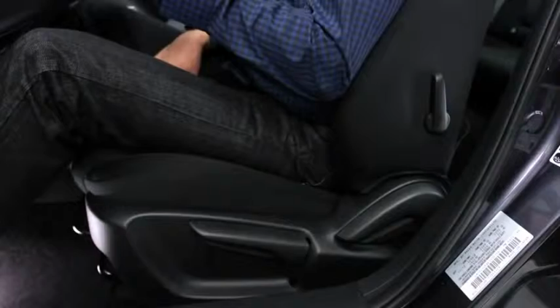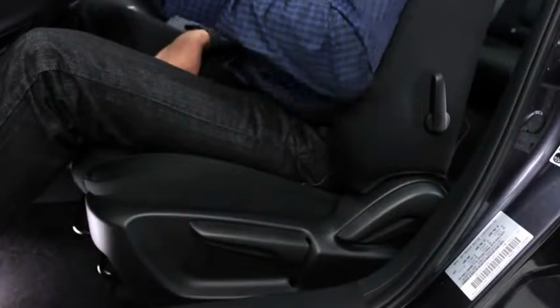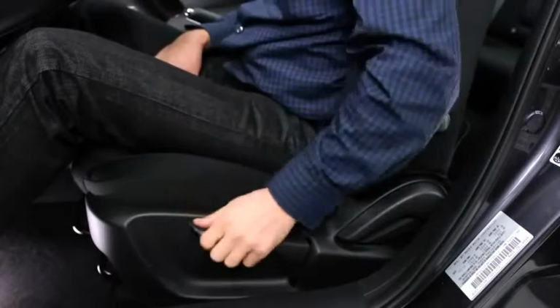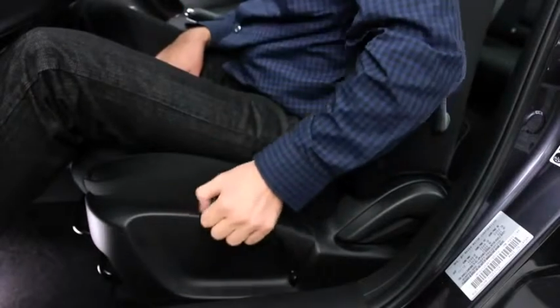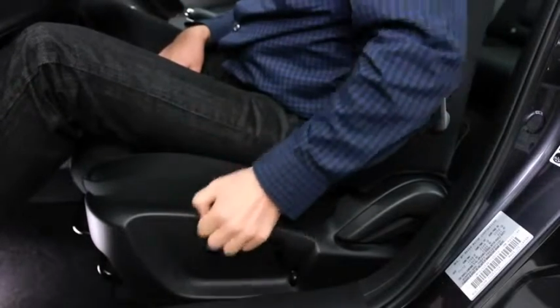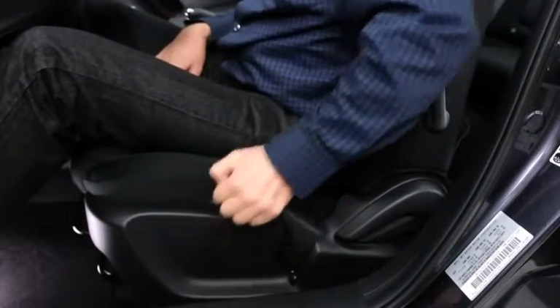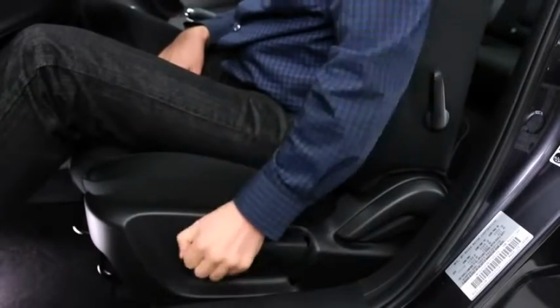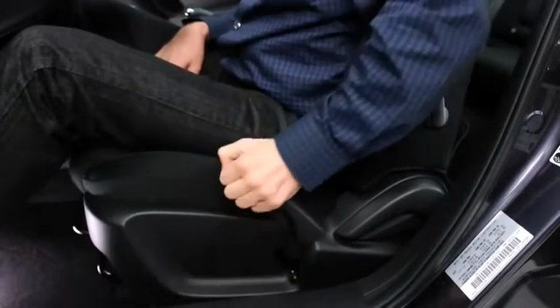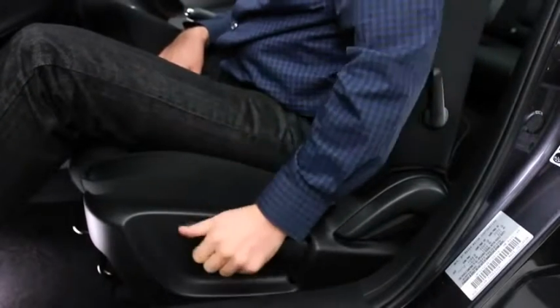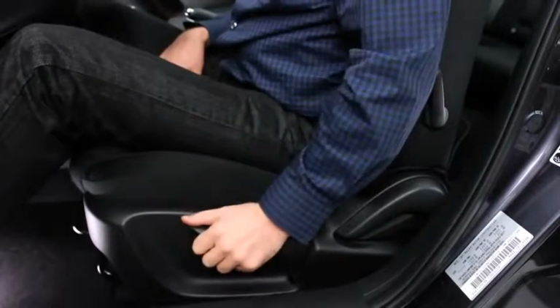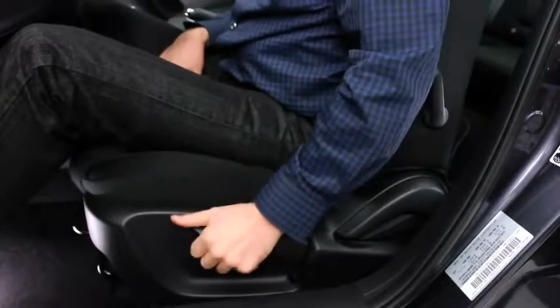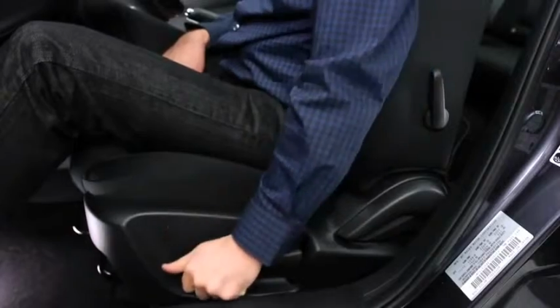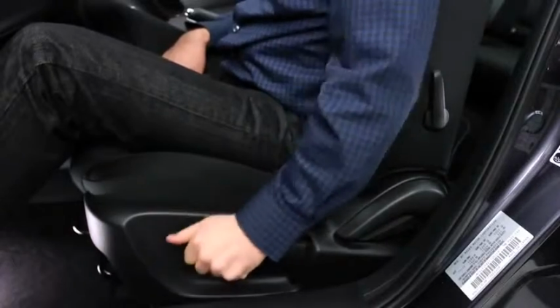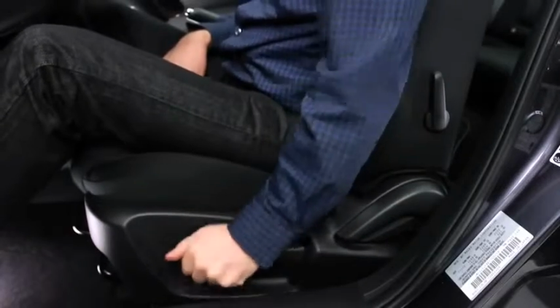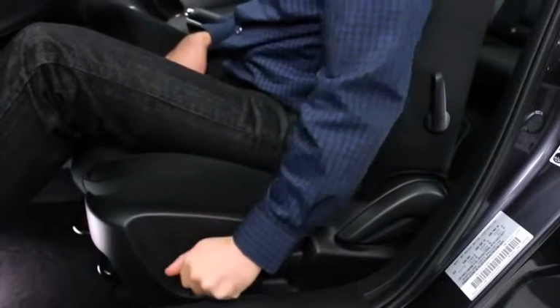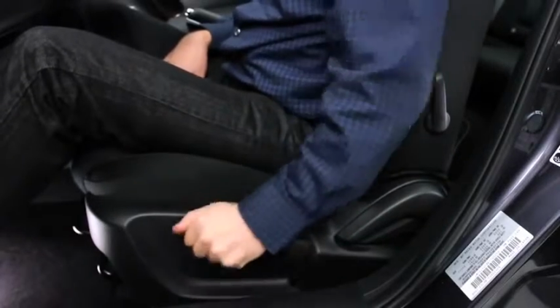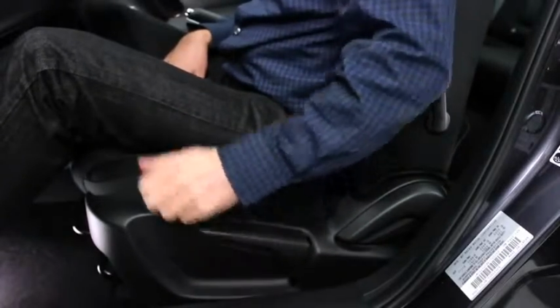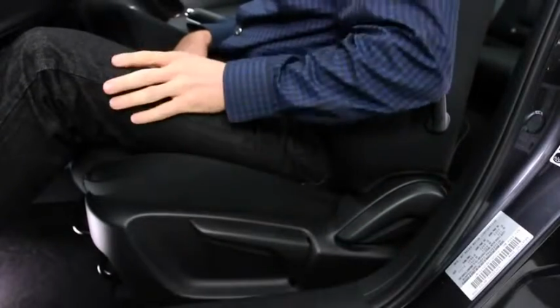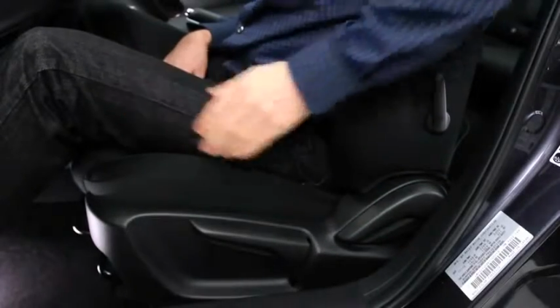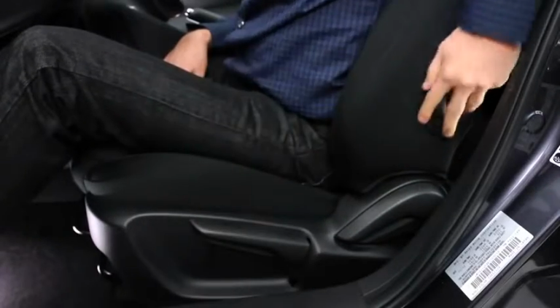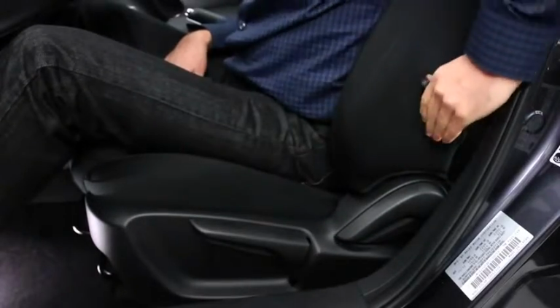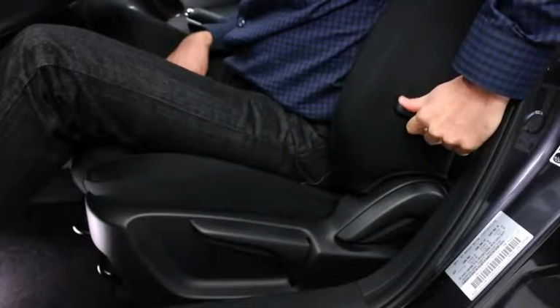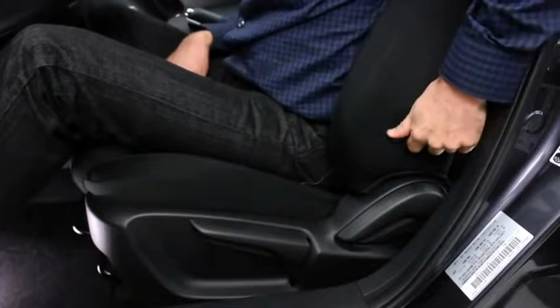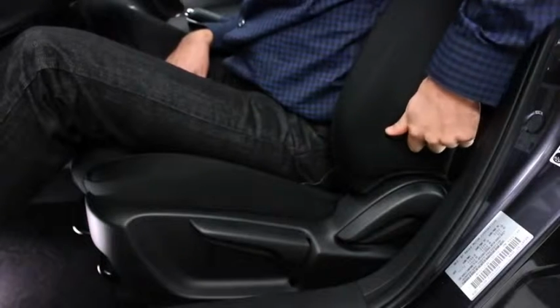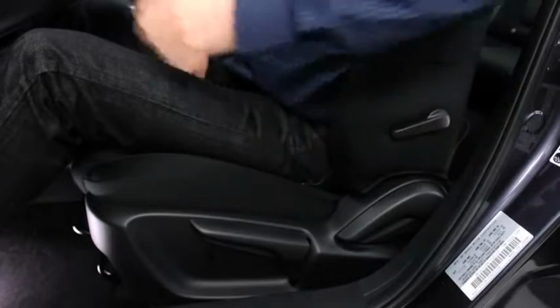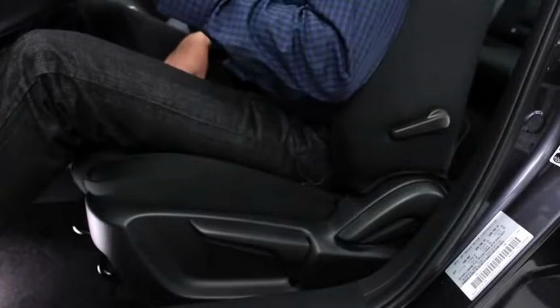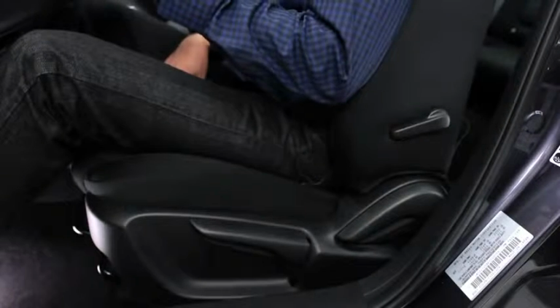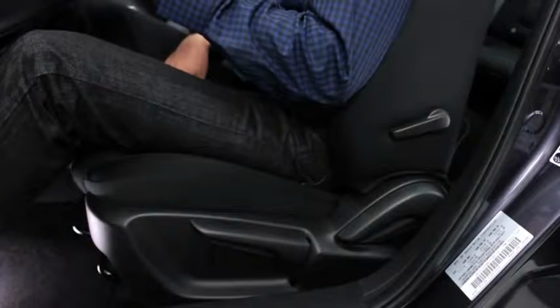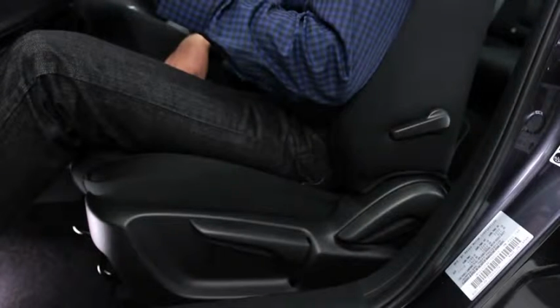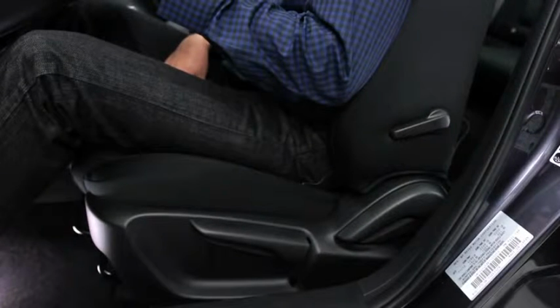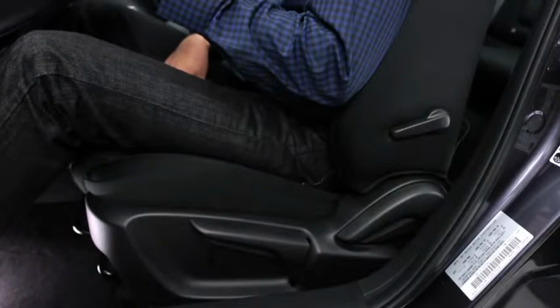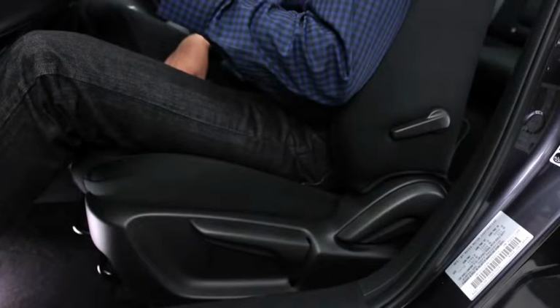To adjust the driver's seat height, pull the lever up repeatedly to raise the seat or push the lever down repeatedly to lower the seat. To adjust lumbar support, push the lever downward to increase seat firmness, or pull the lever upward to decrease firmness.